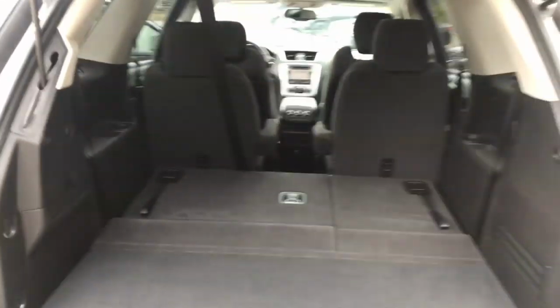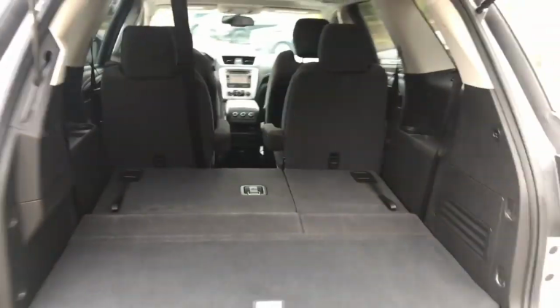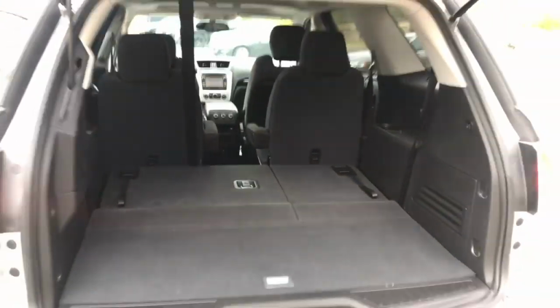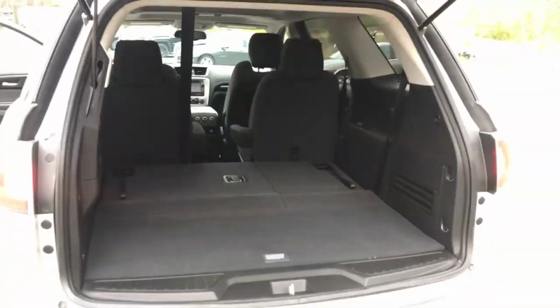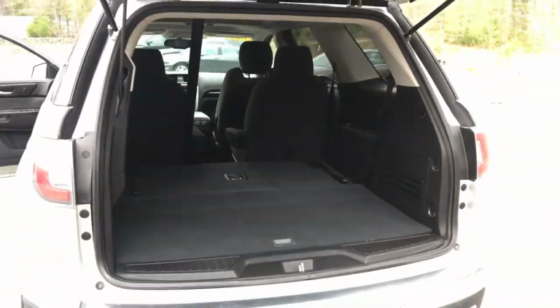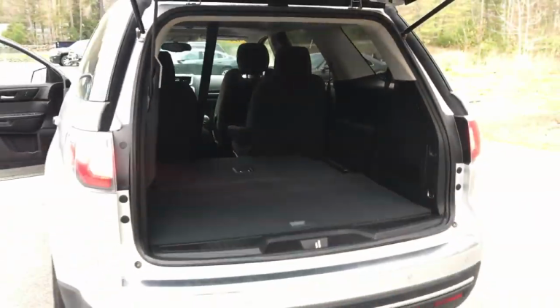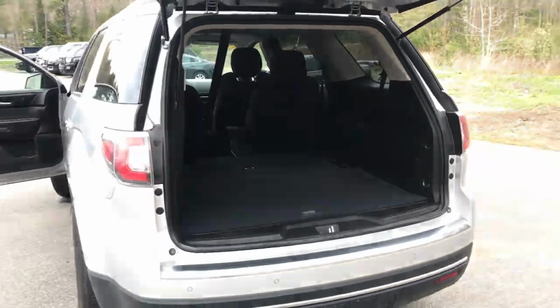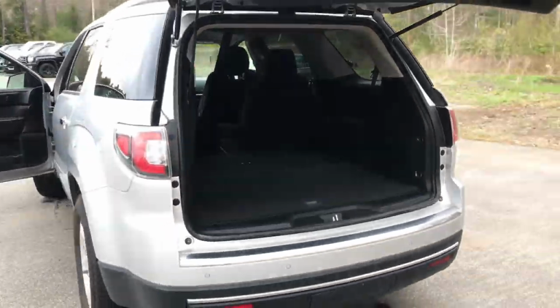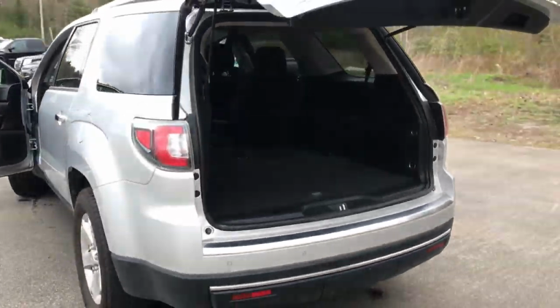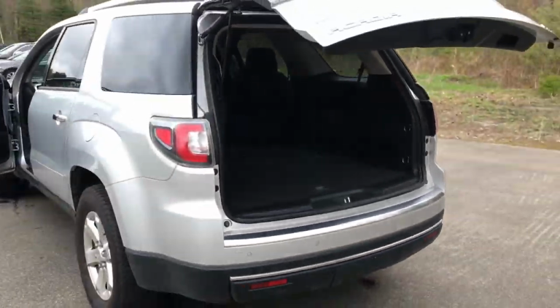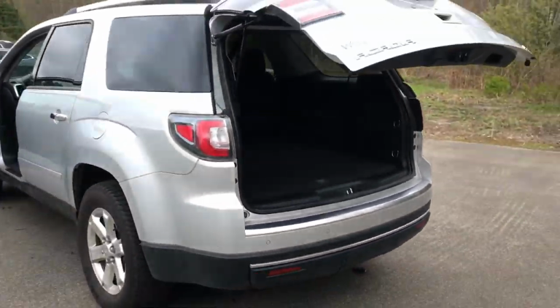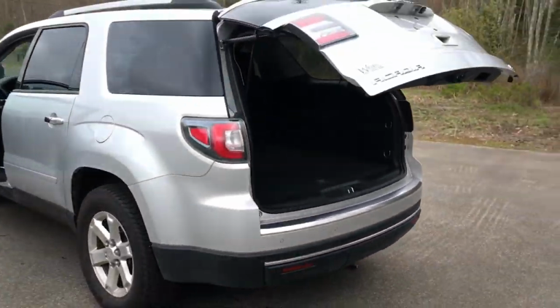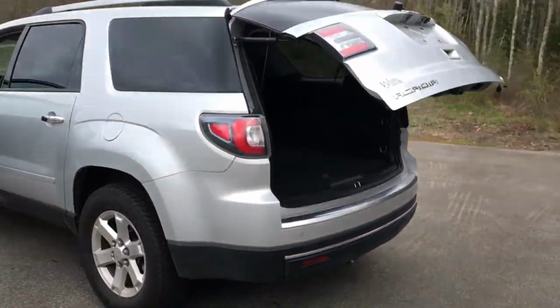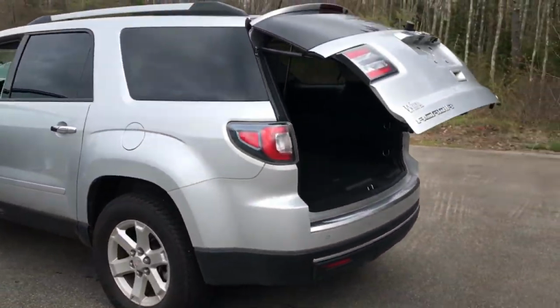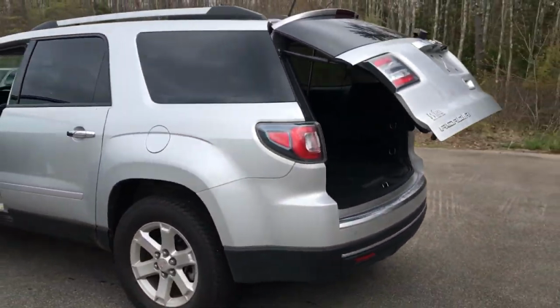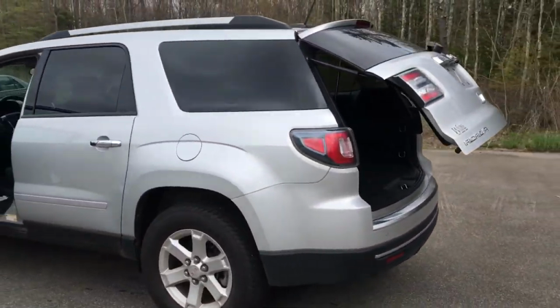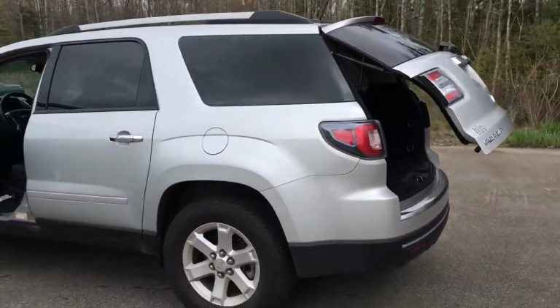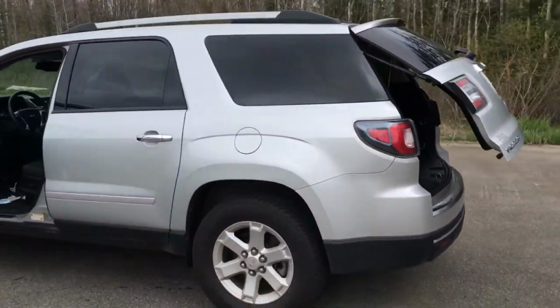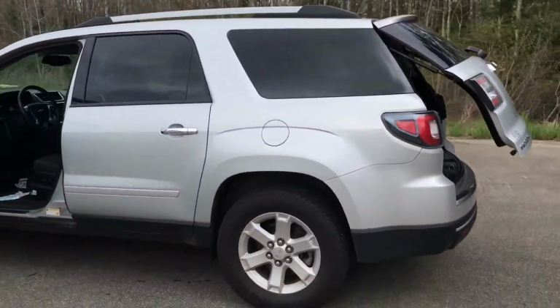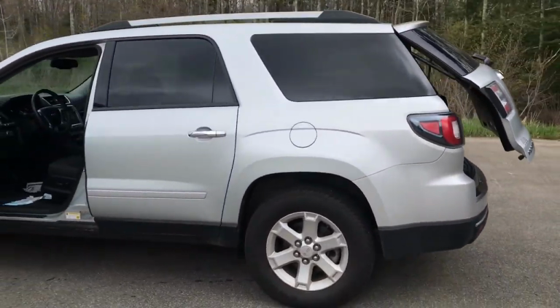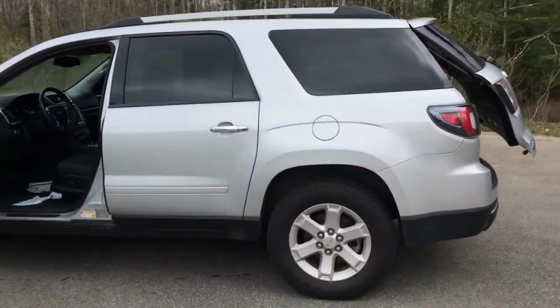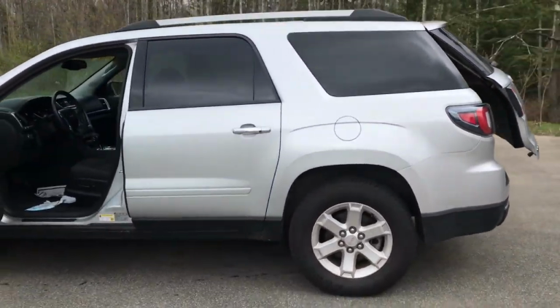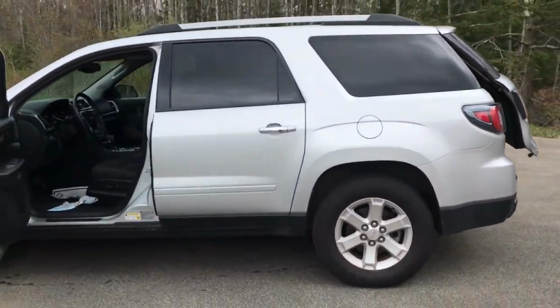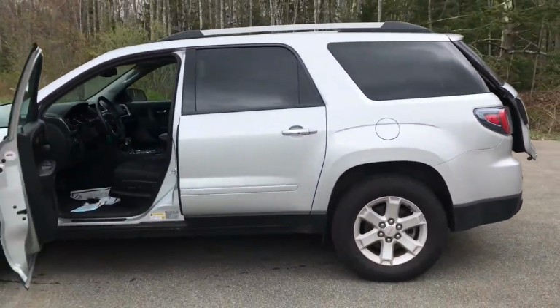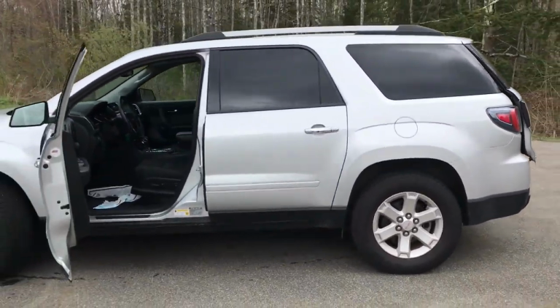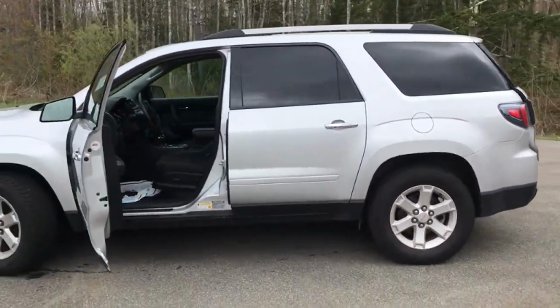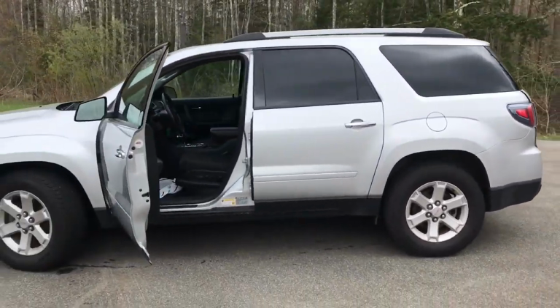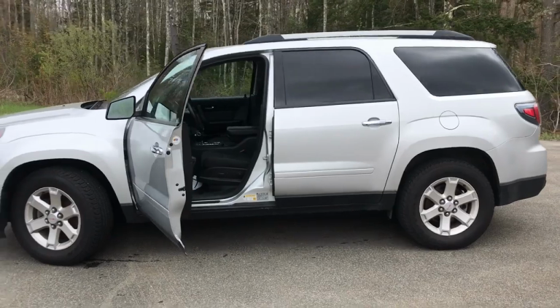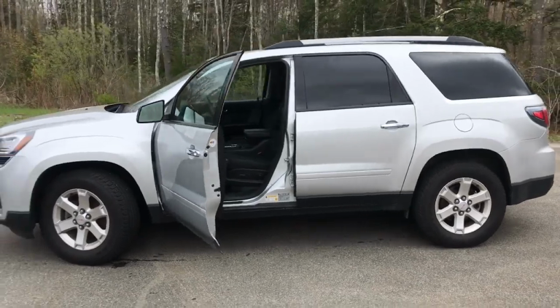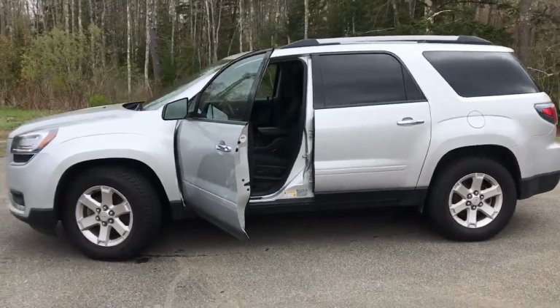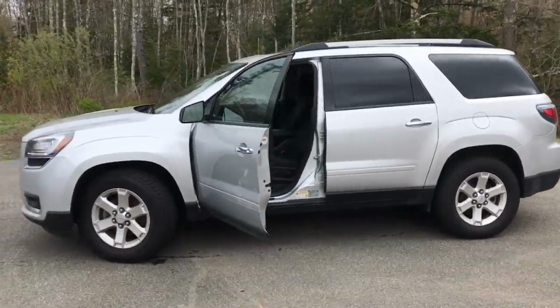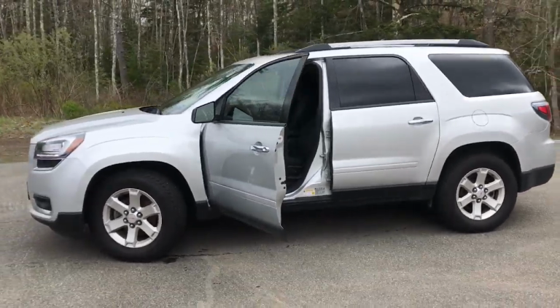If you want to know a little more about the Acadia or come take it on a test drive, give us a call down here at the dealership. Direct line is 207-985-3537. Look forward to hearing from you and have a great day.